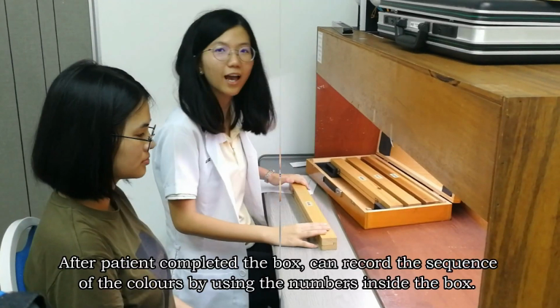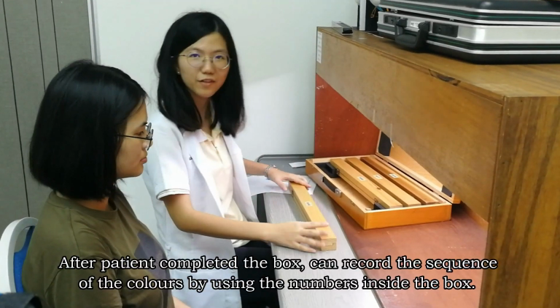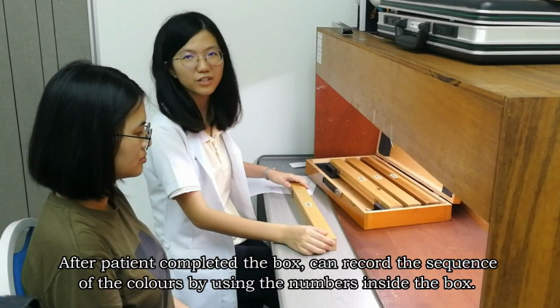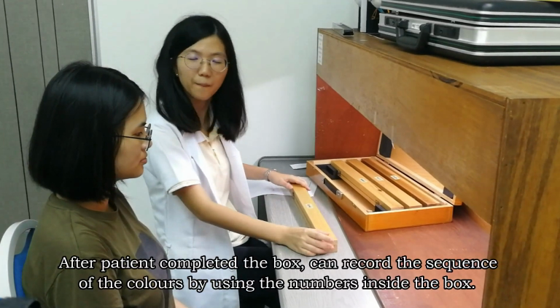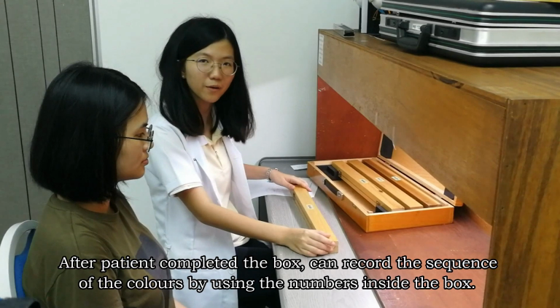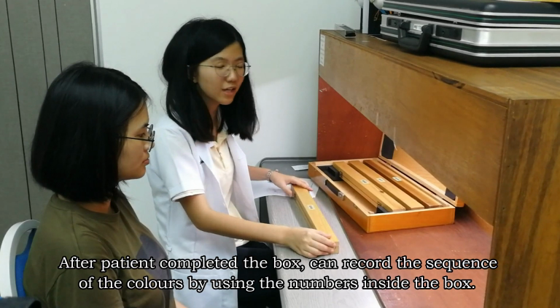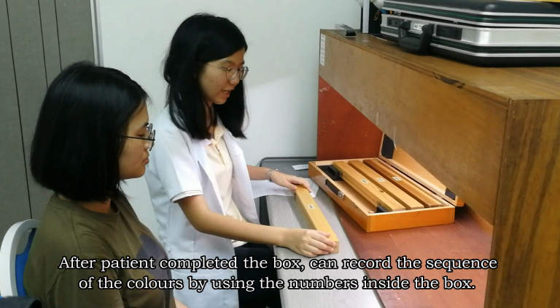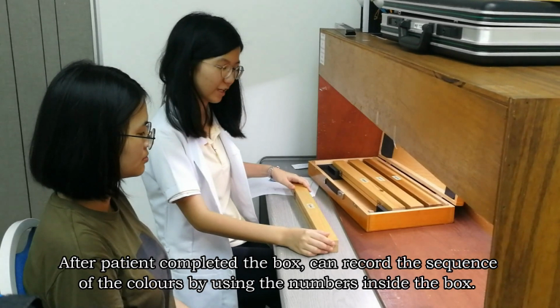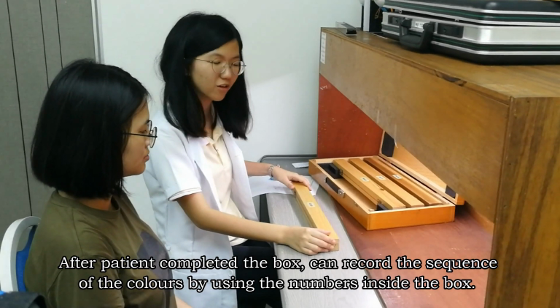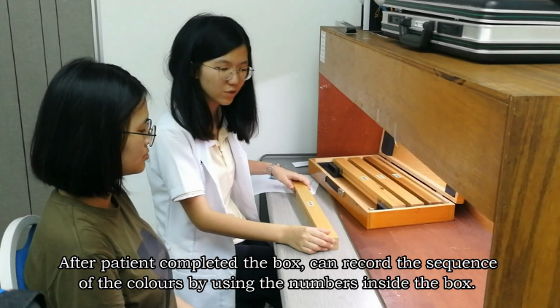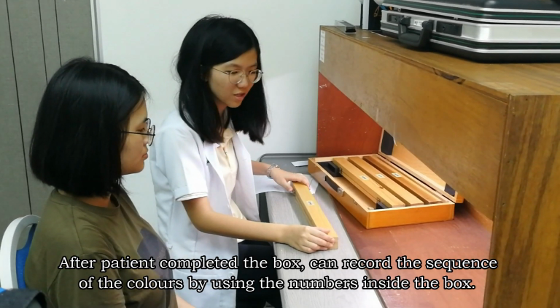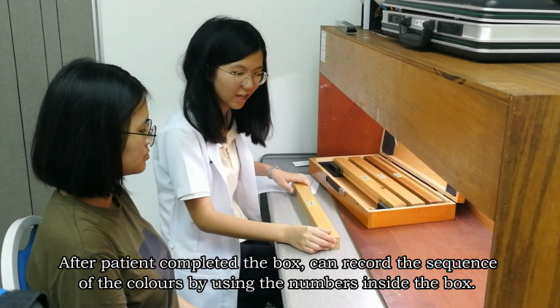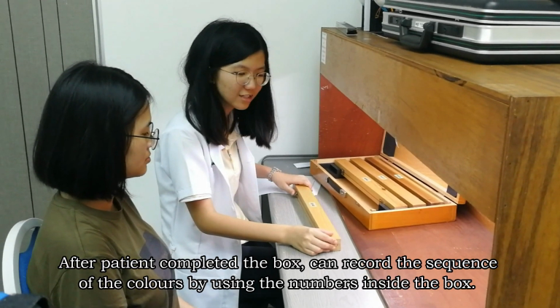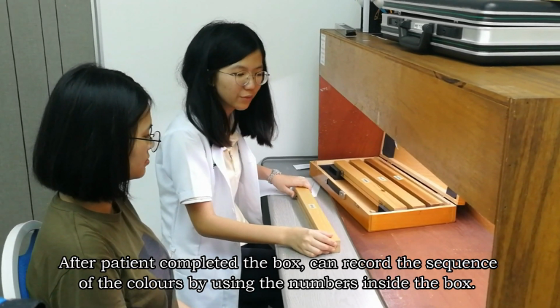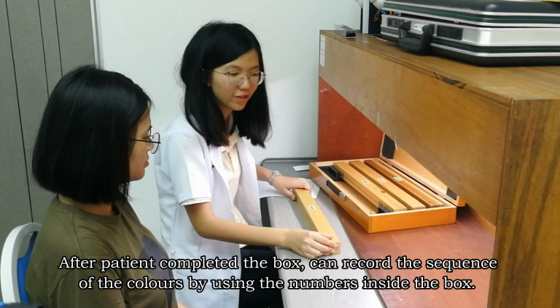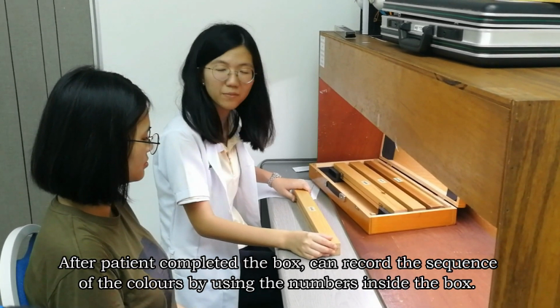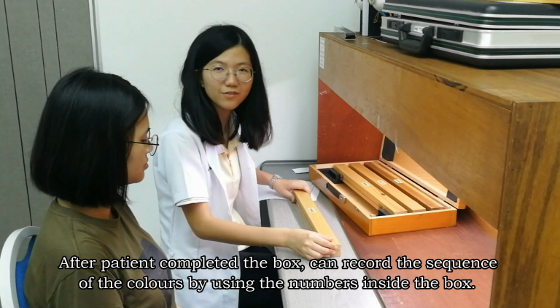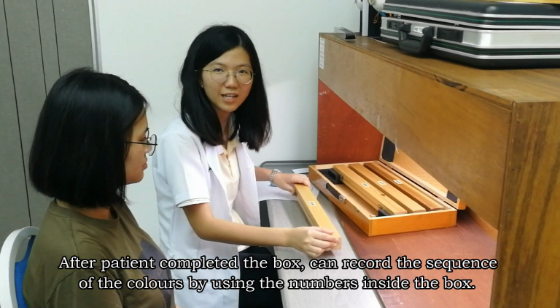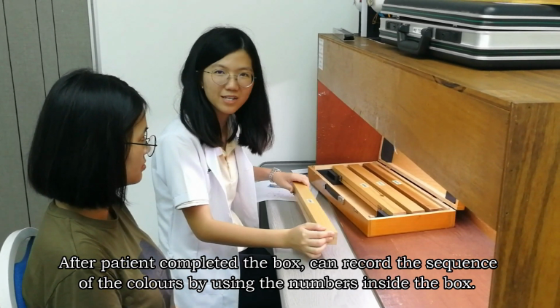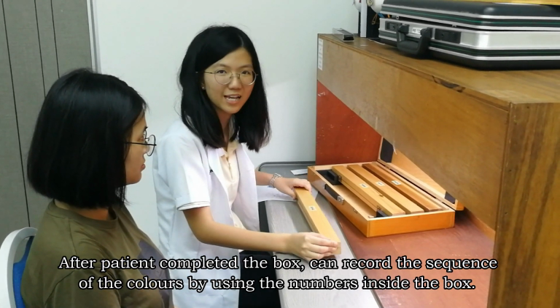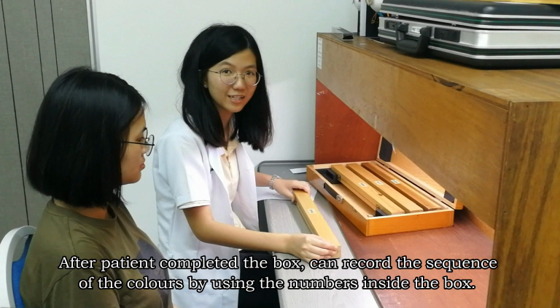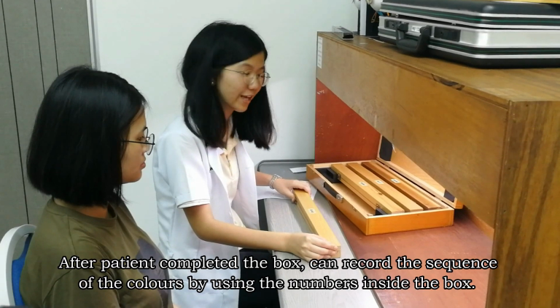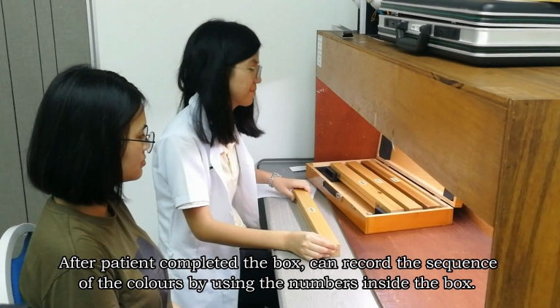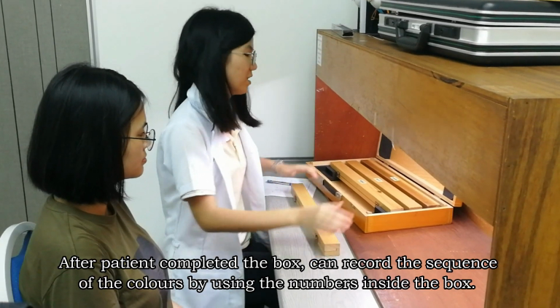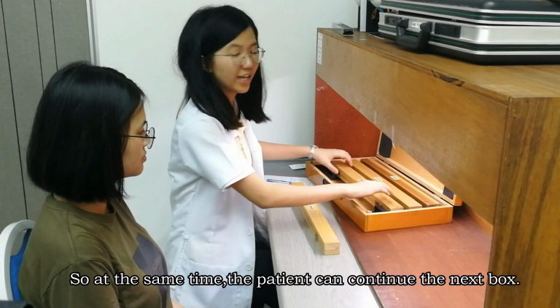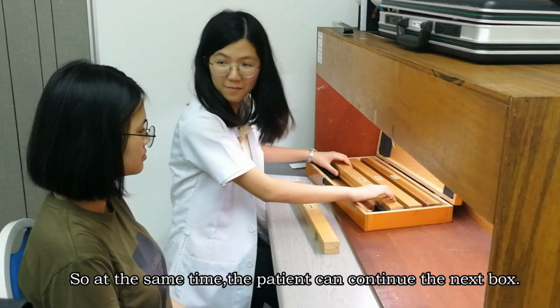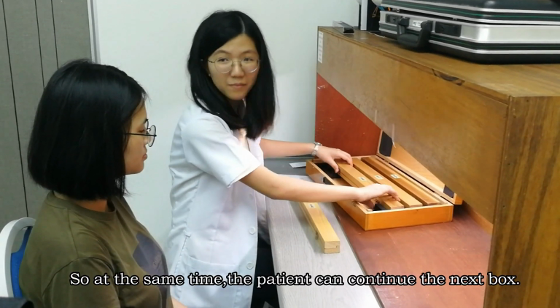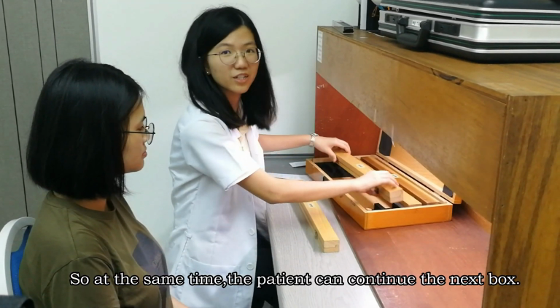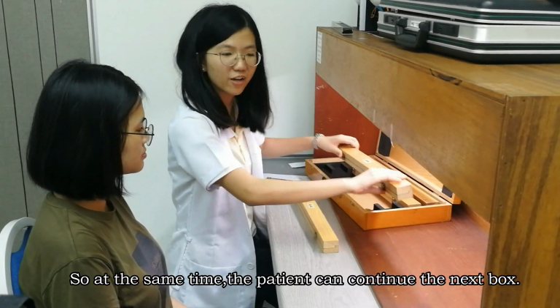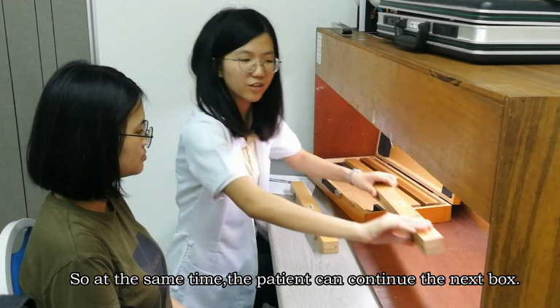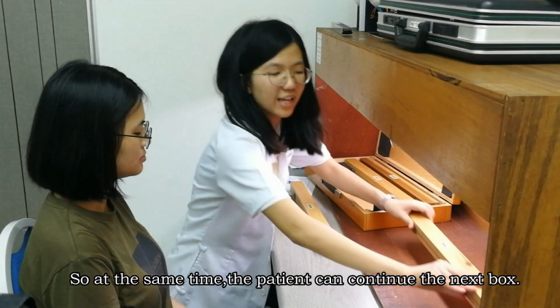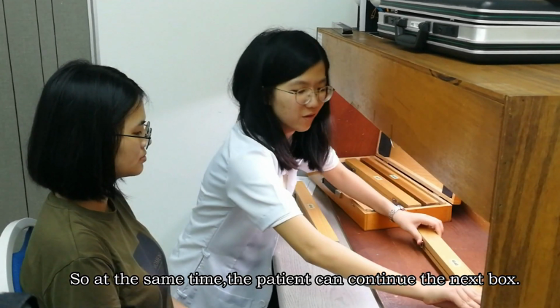After the patient completes the box, you can record the sequence of the colors using the numbers inside the caps on the recording sheet, so that at the same time the patient can continue with the next box.